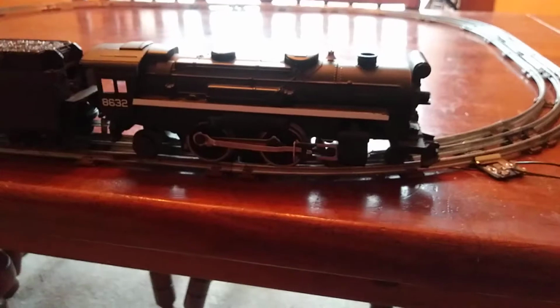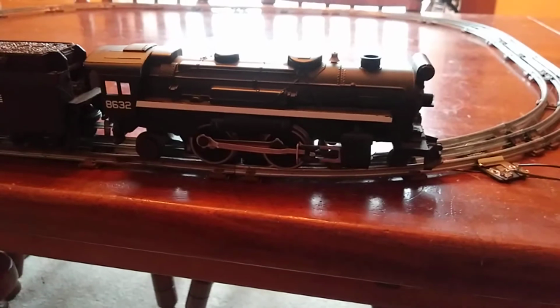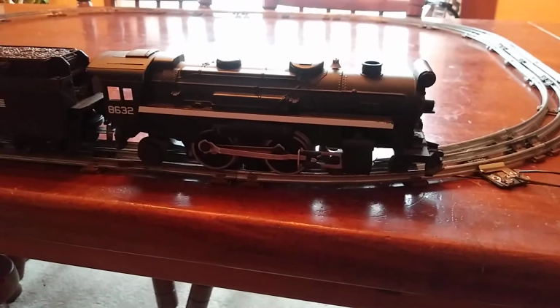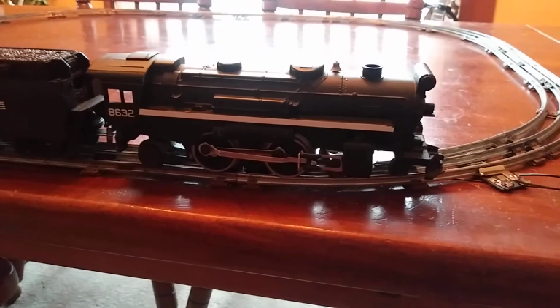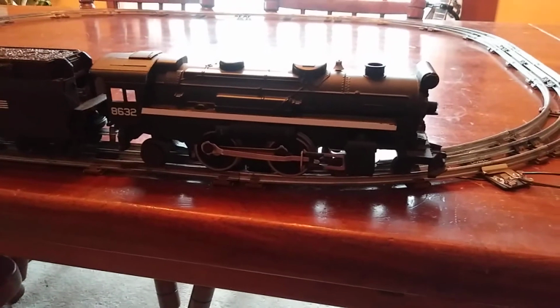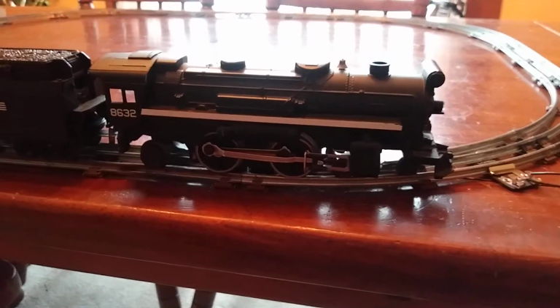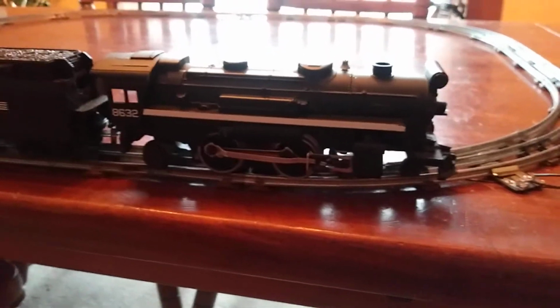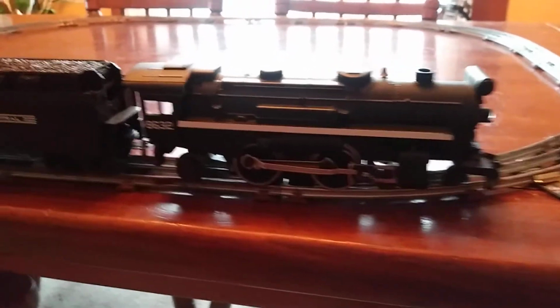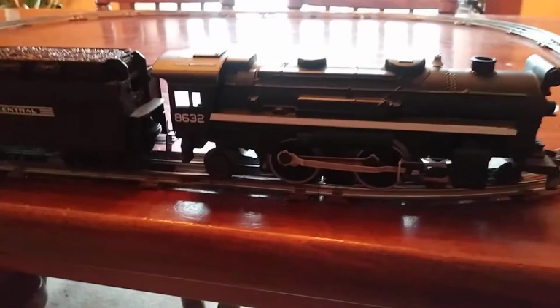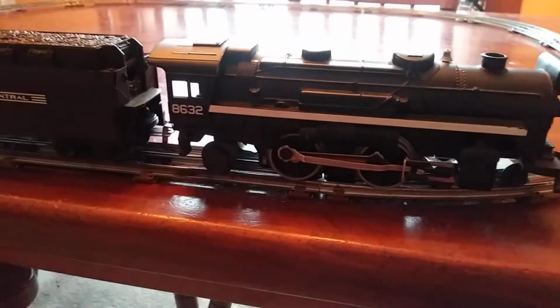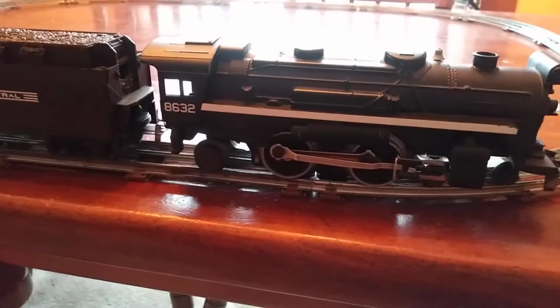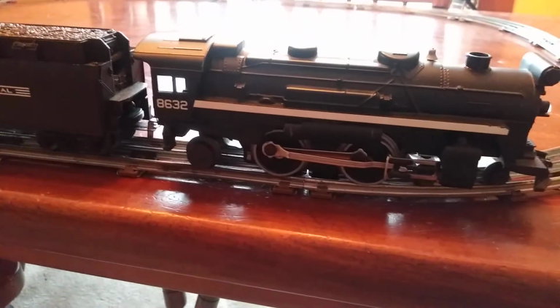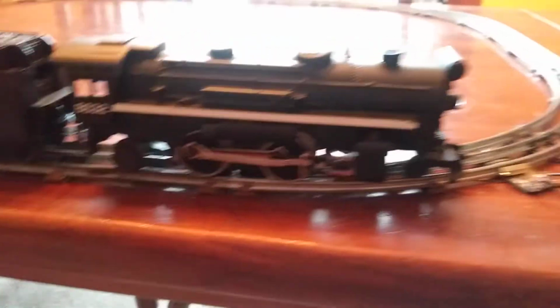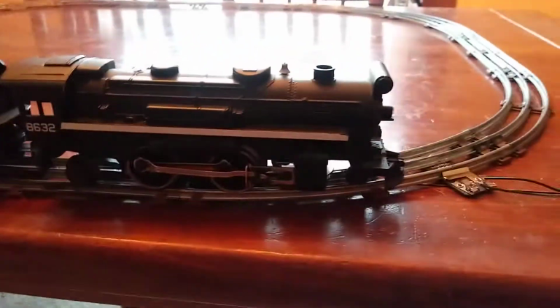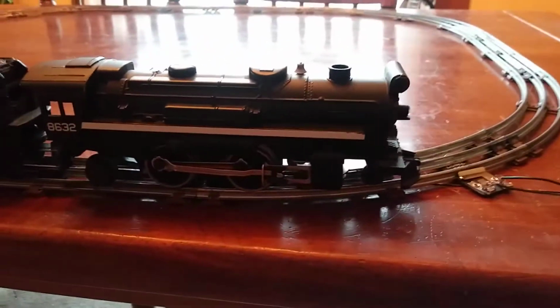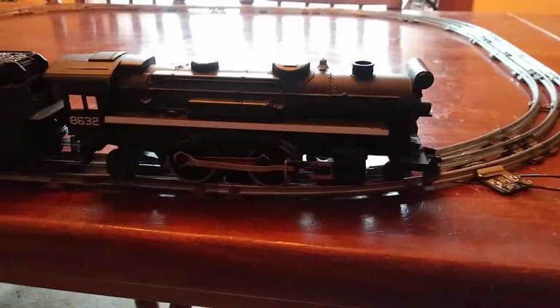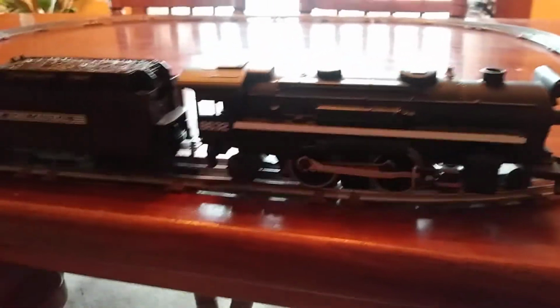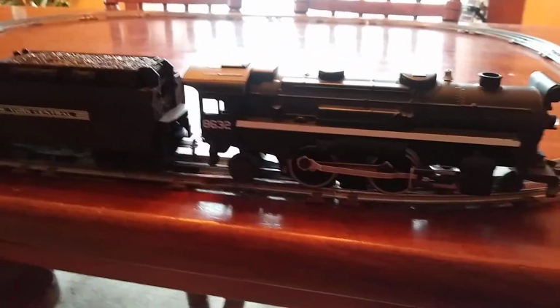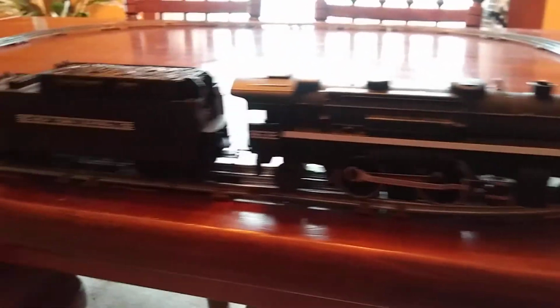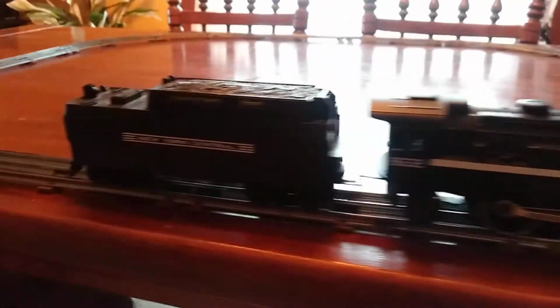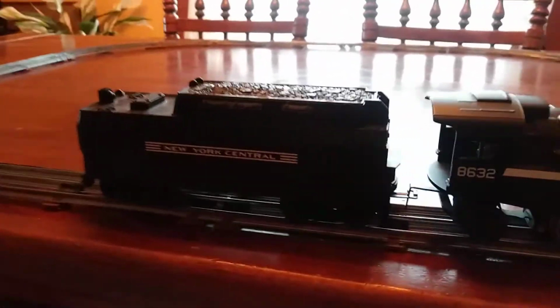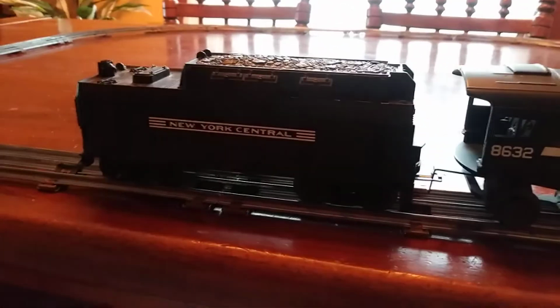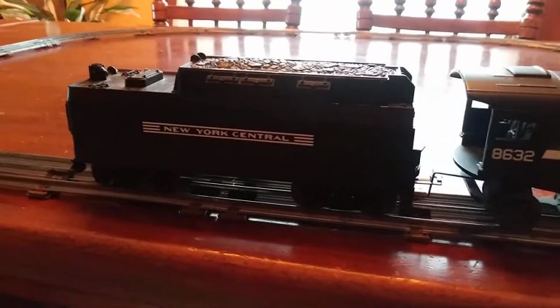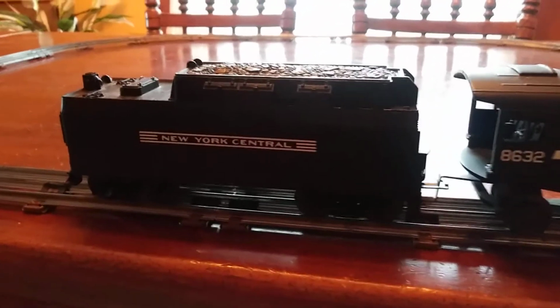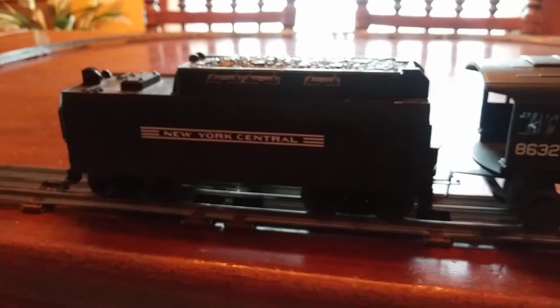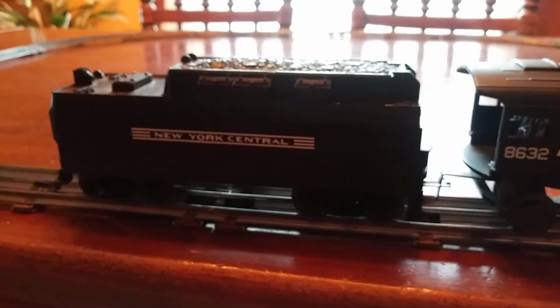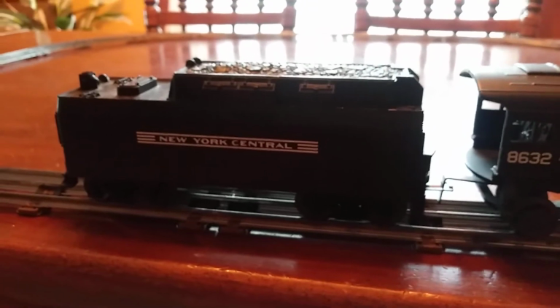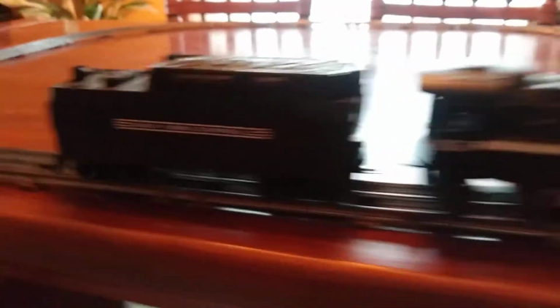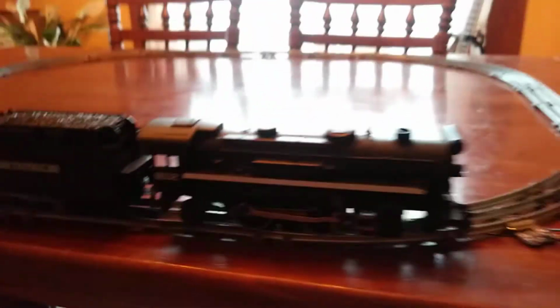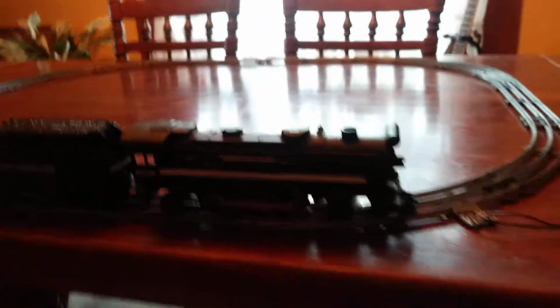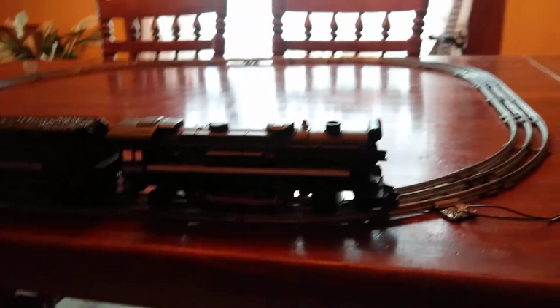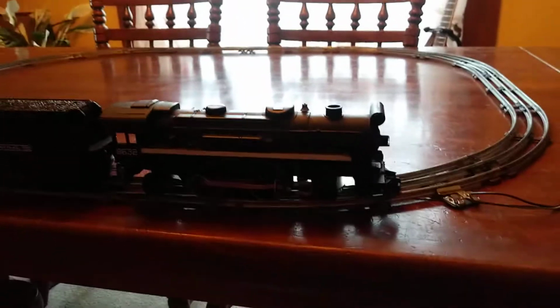A short video here of this Lionel O-Gauge number 8632-442 steam locomotive and New York Central Whistling Tender, just demonstrating how well they run.